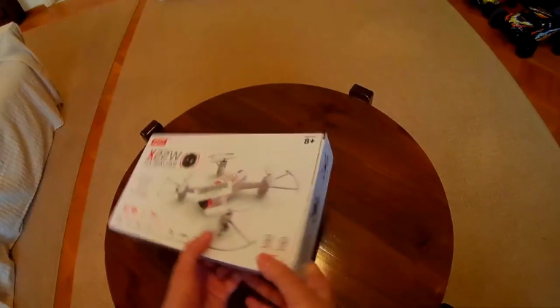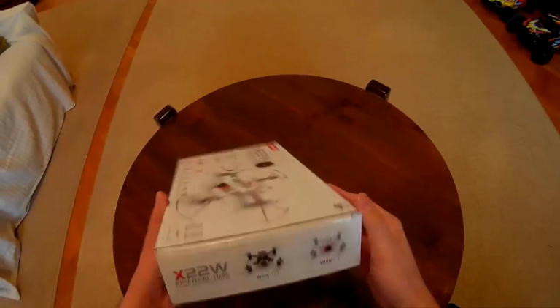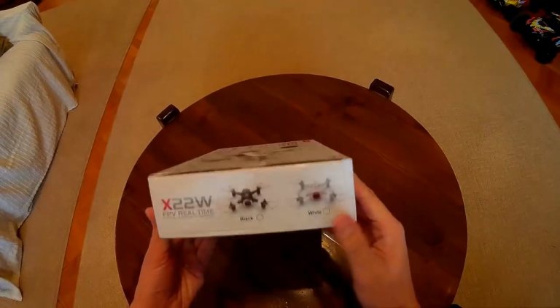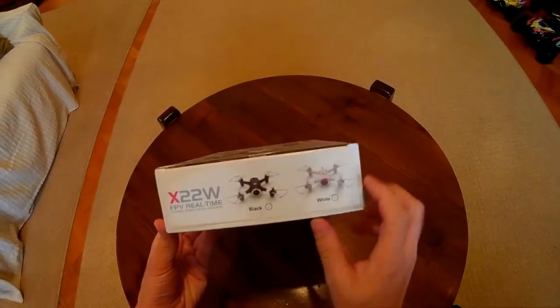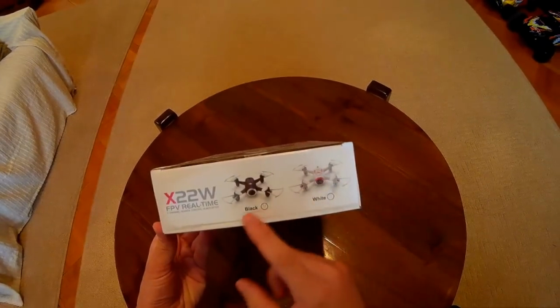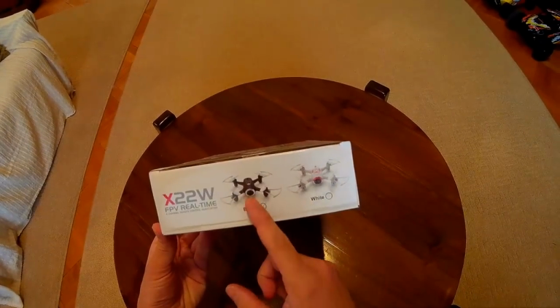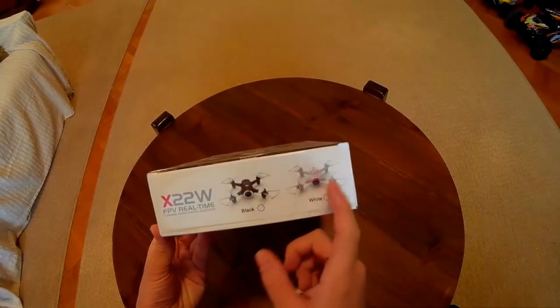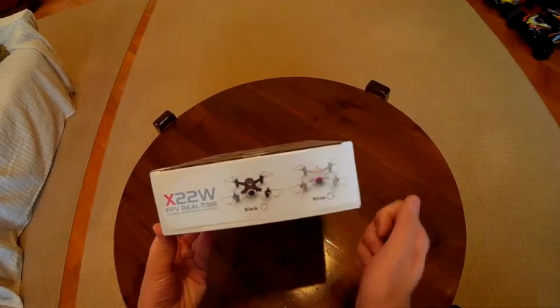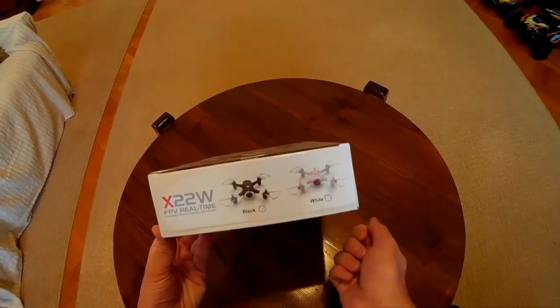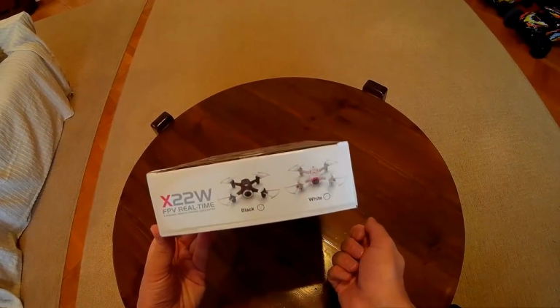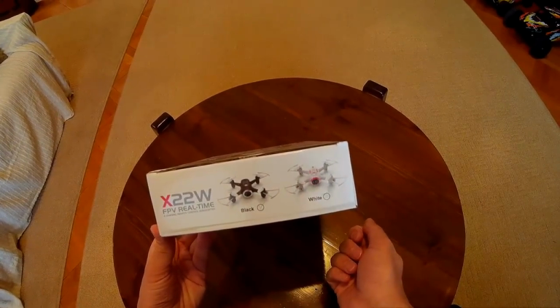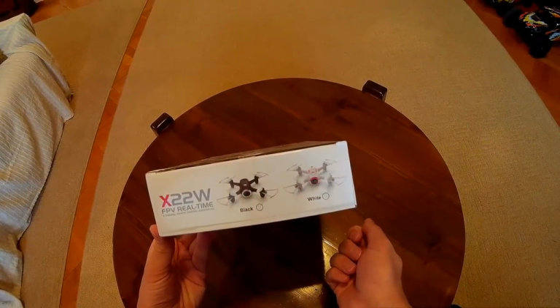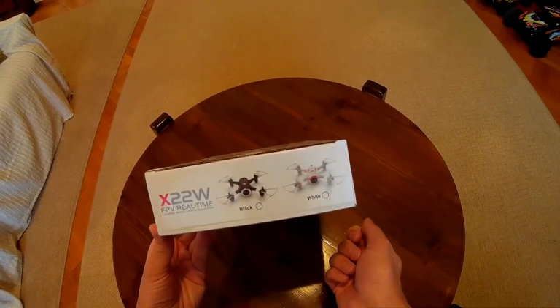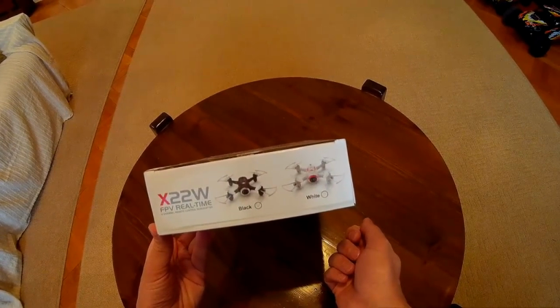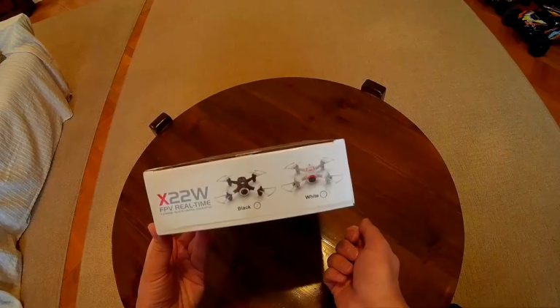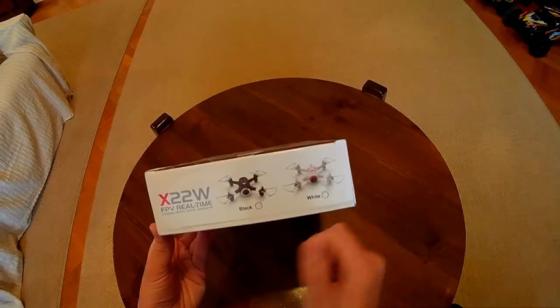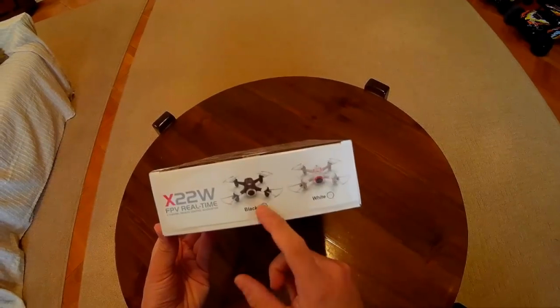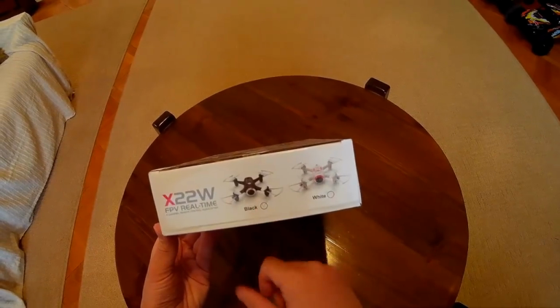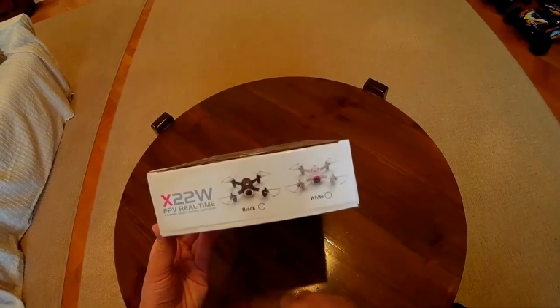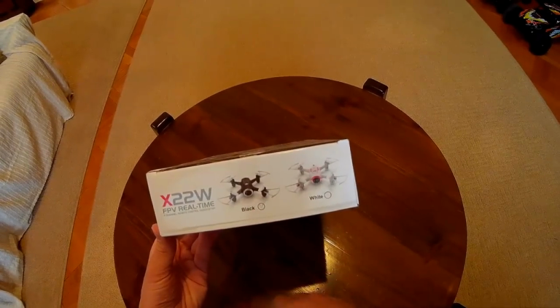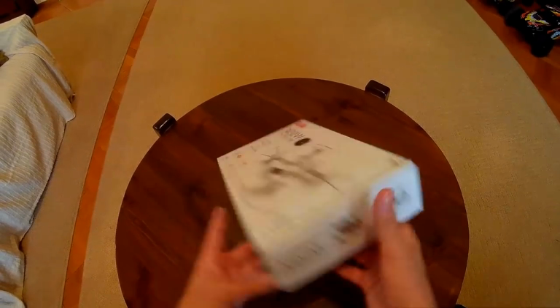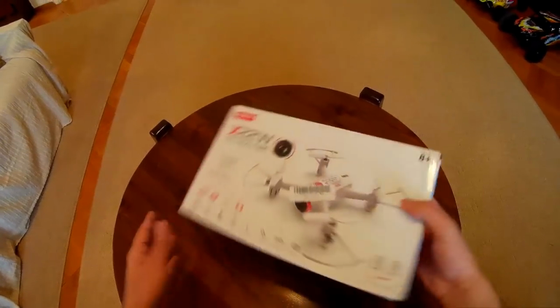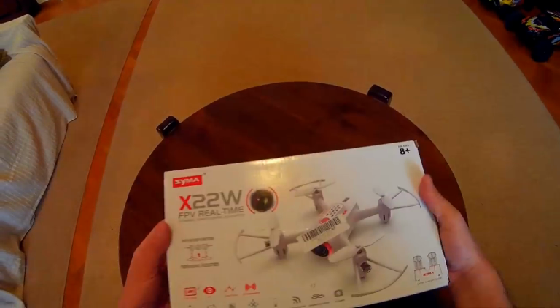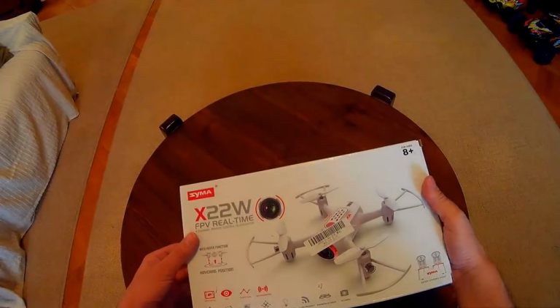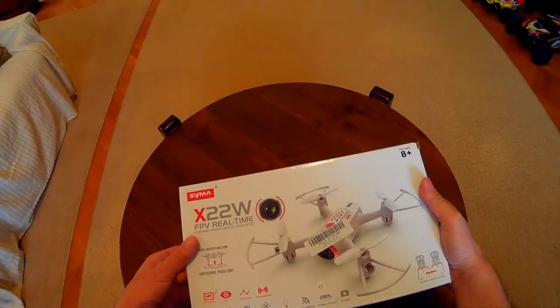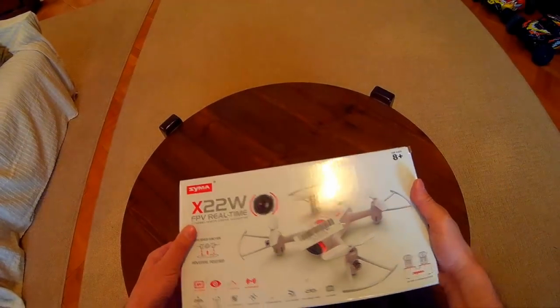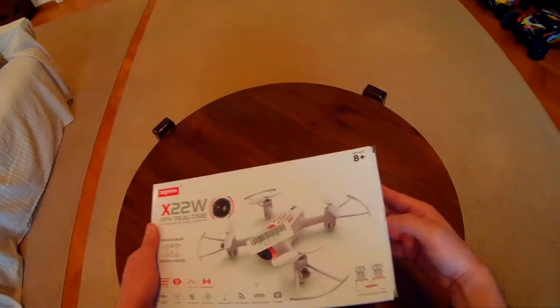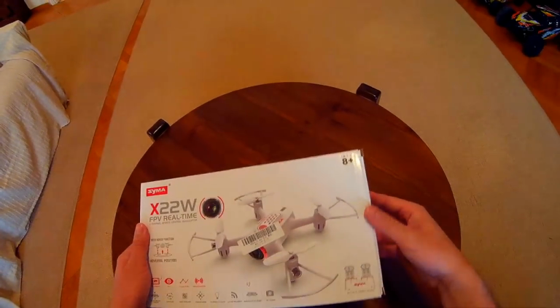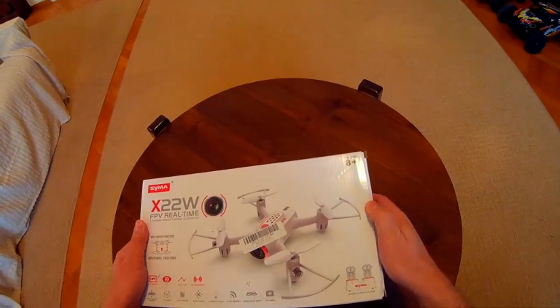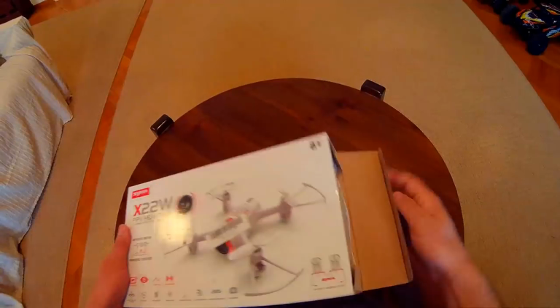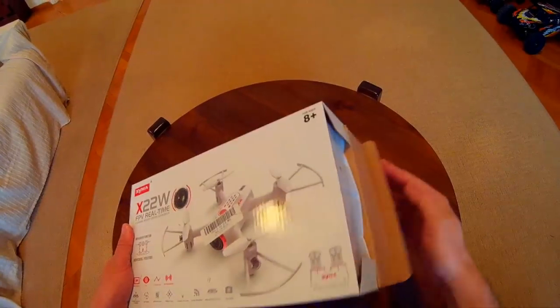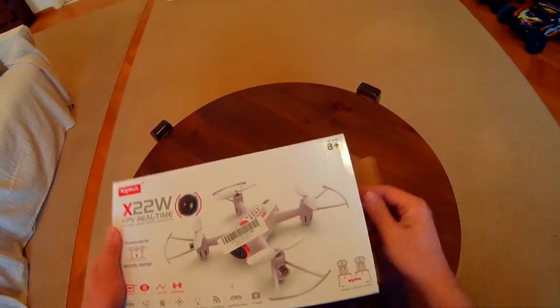On the other side we can see that the quad comes in two colors, black and white. Now let's see inside.